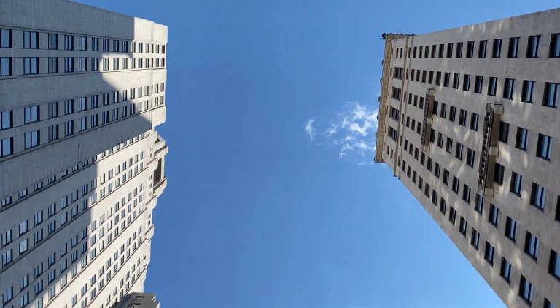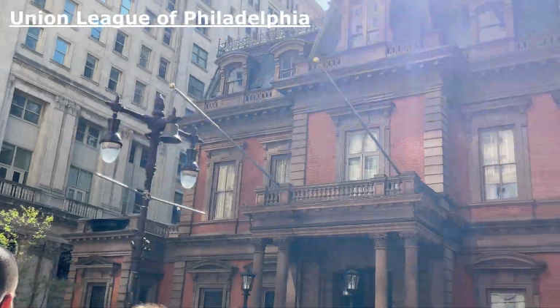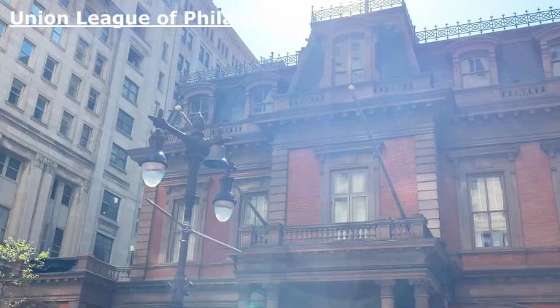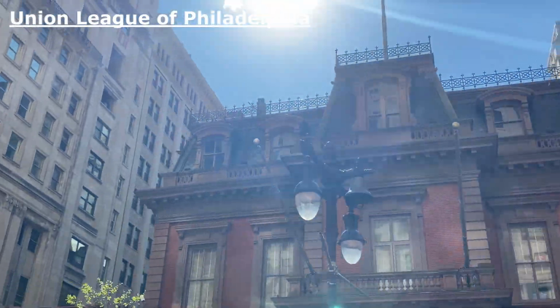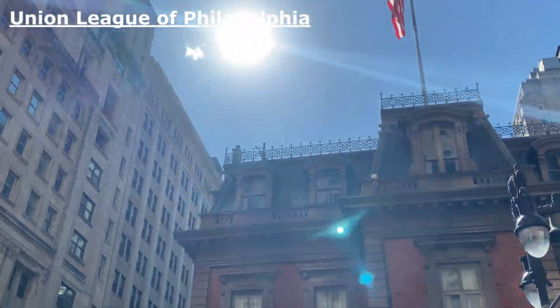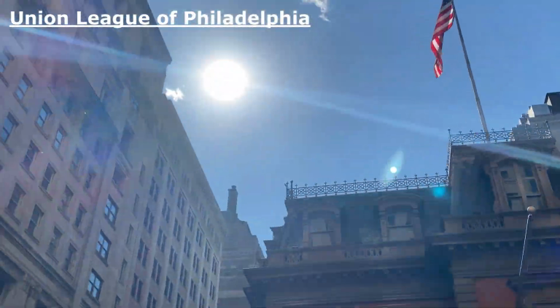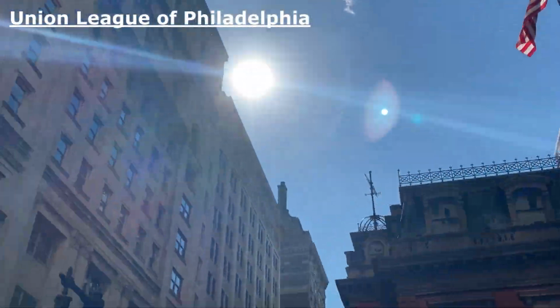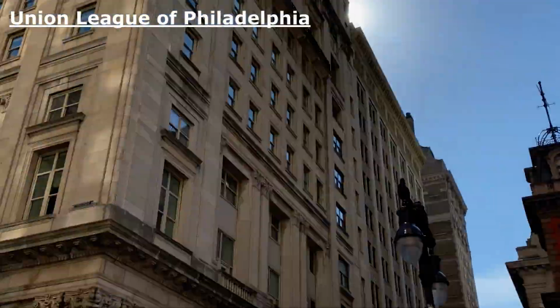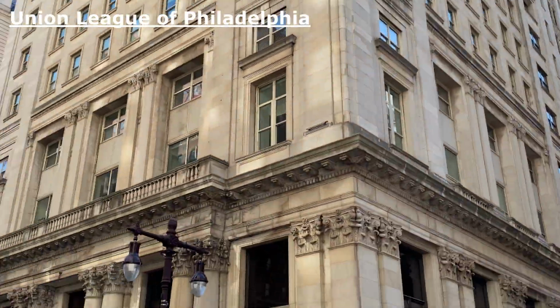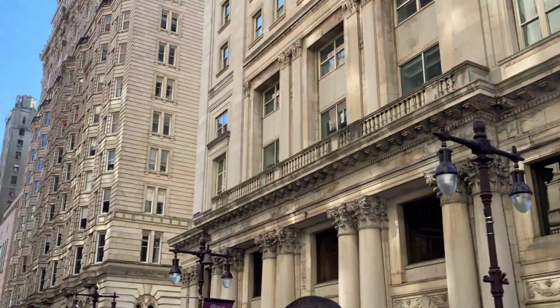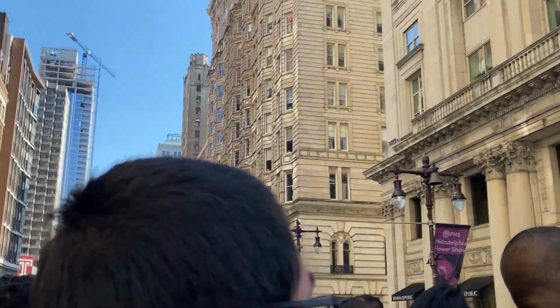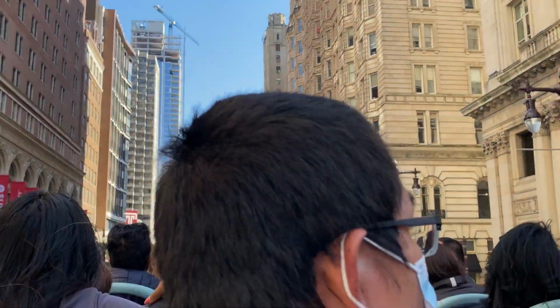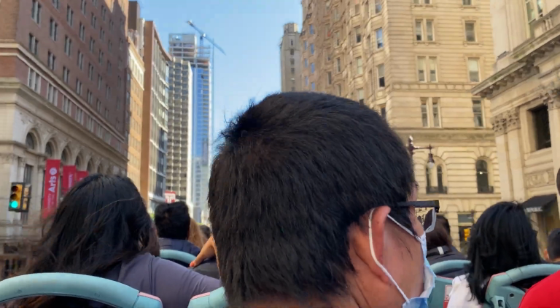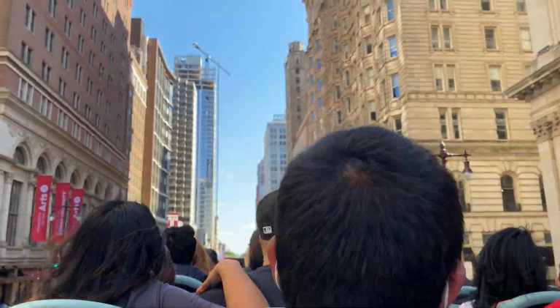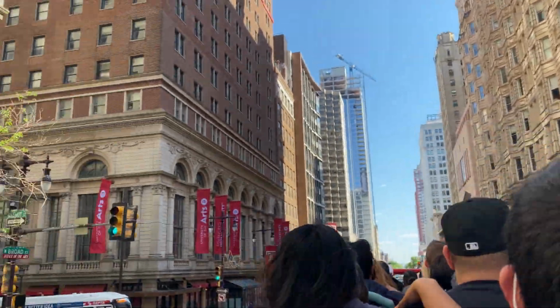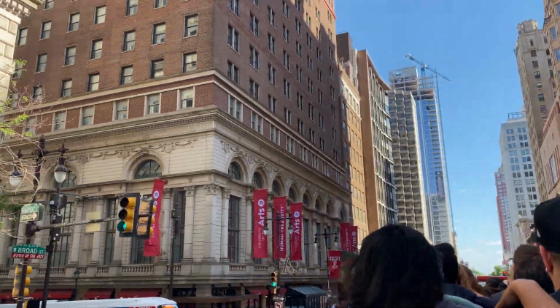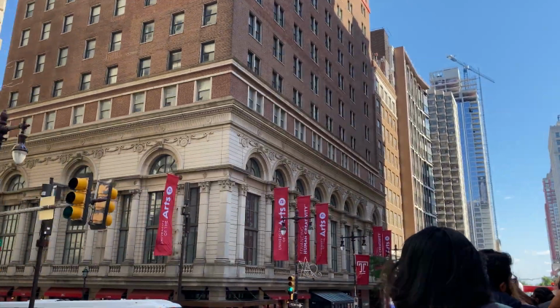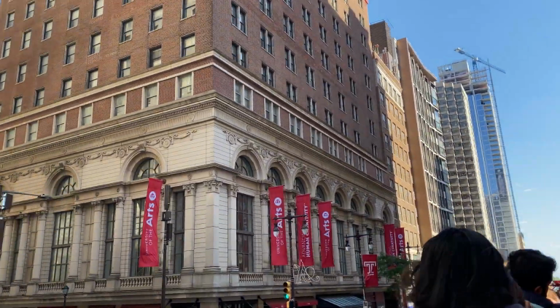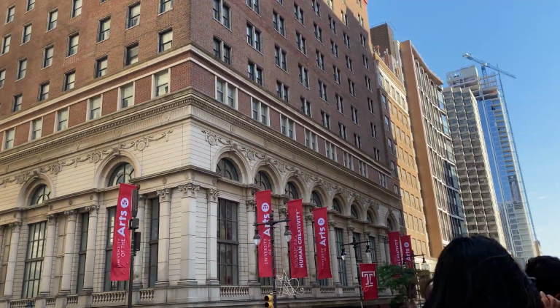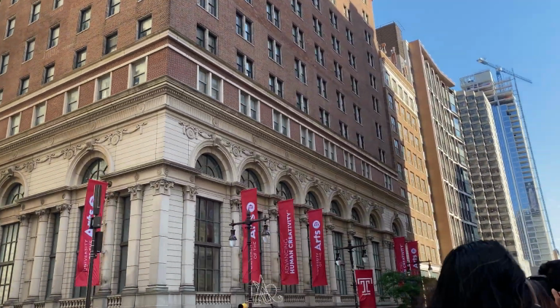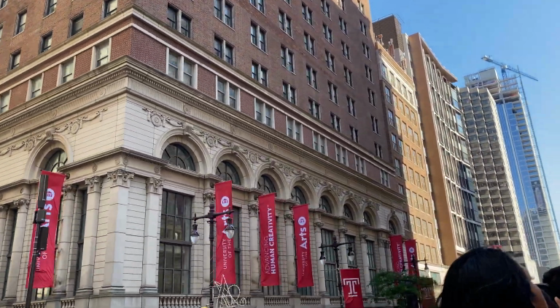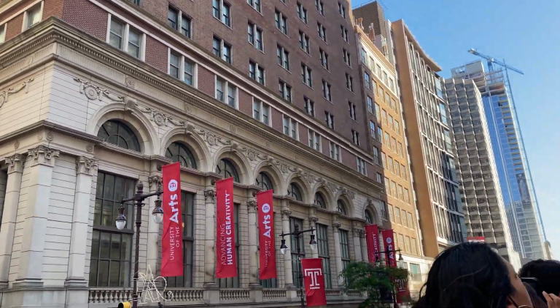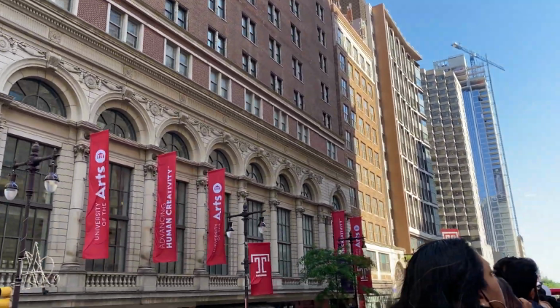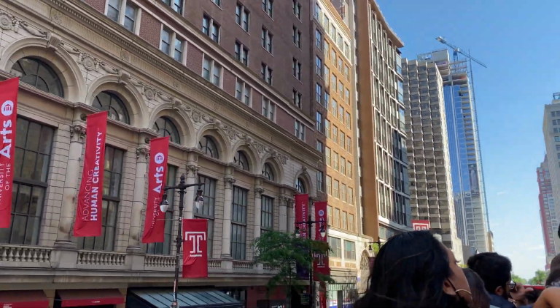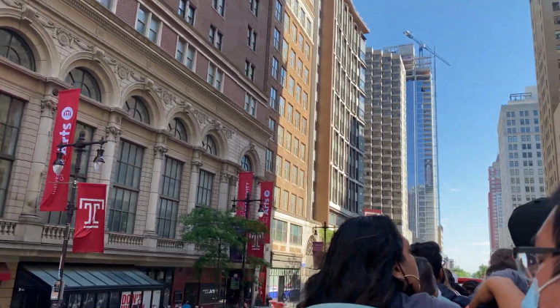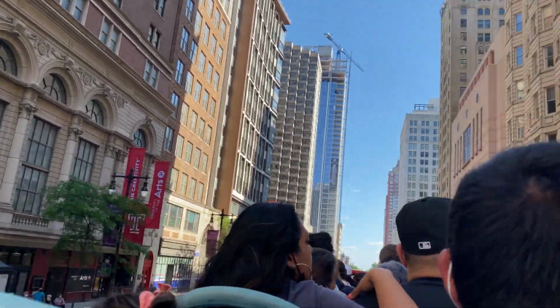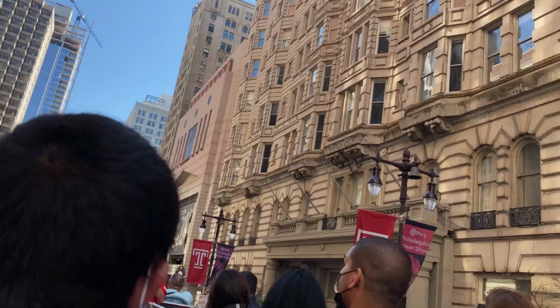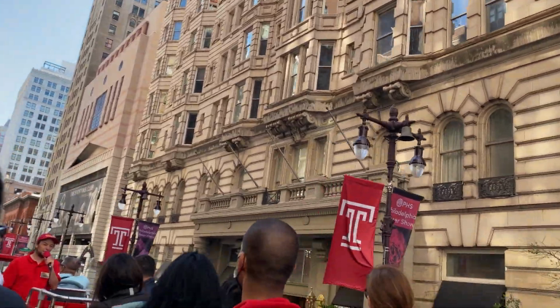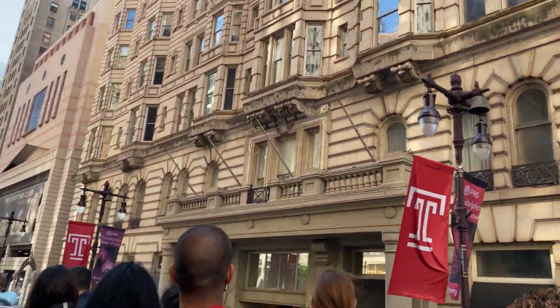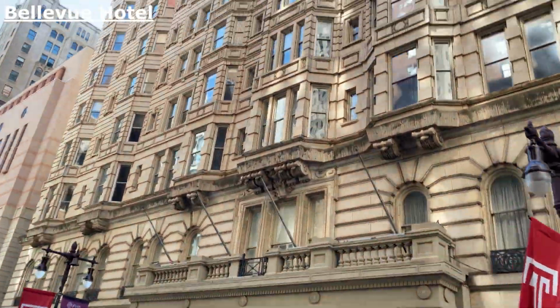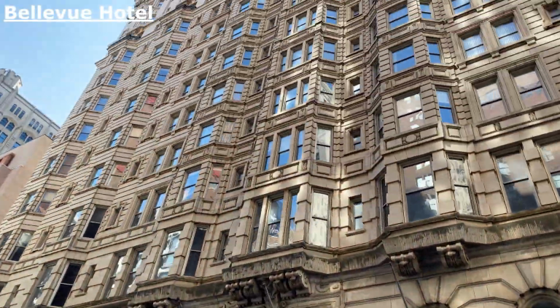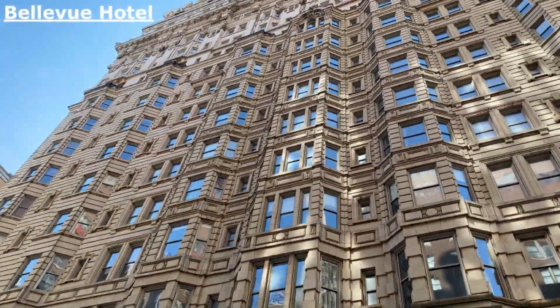The Union League of Philadelphia was built to try and preserve the union back in the 1860s — you can guess what event that was about, and you can tell it didn't work.